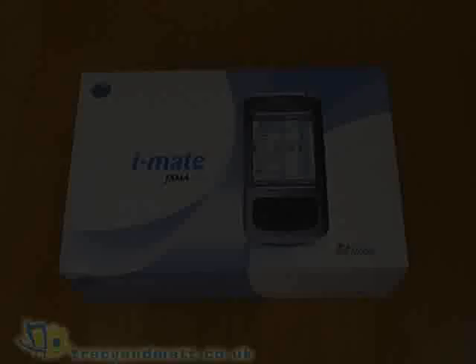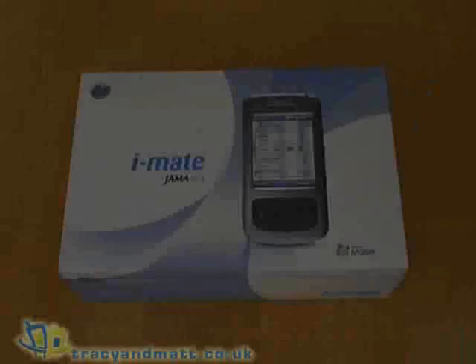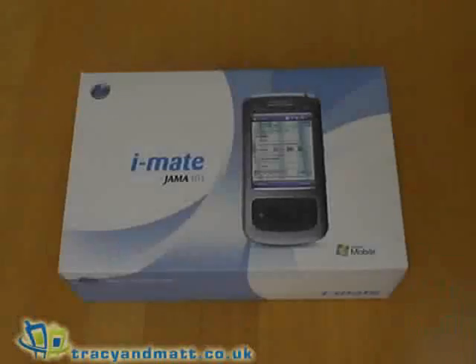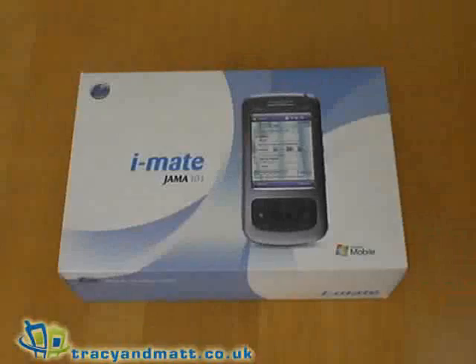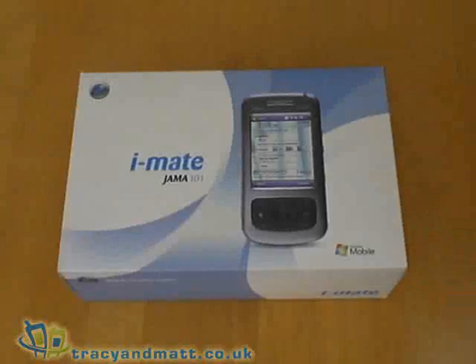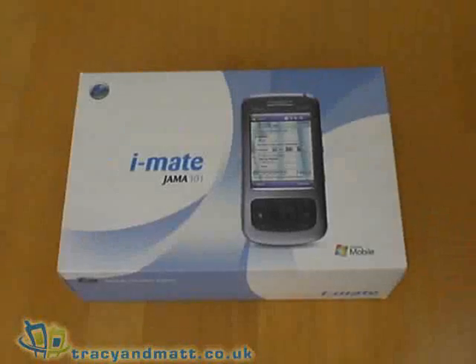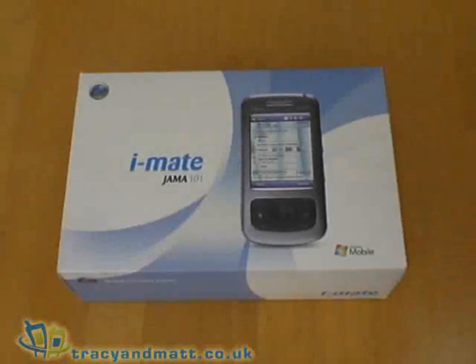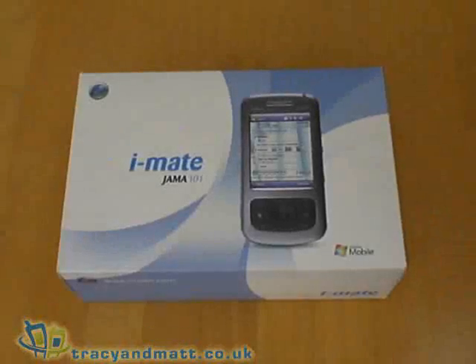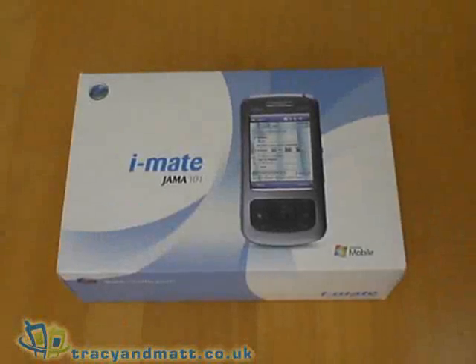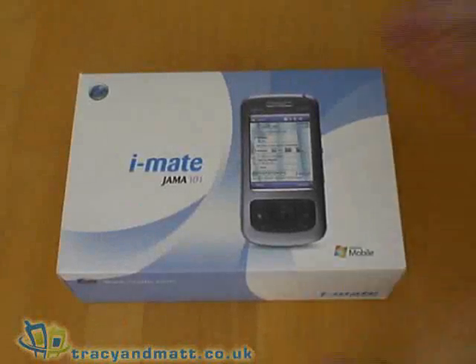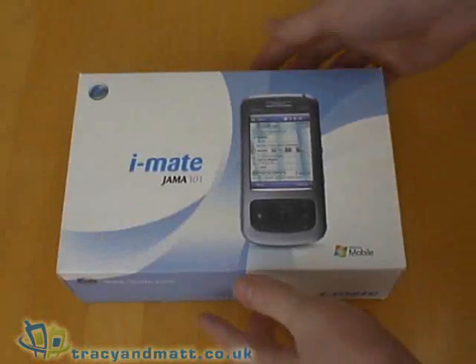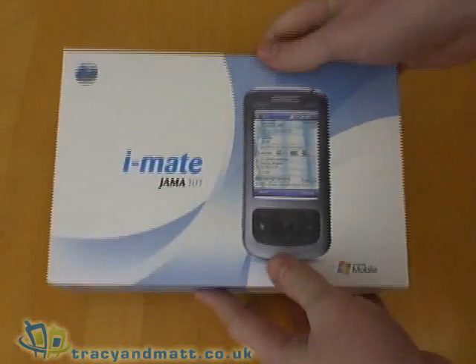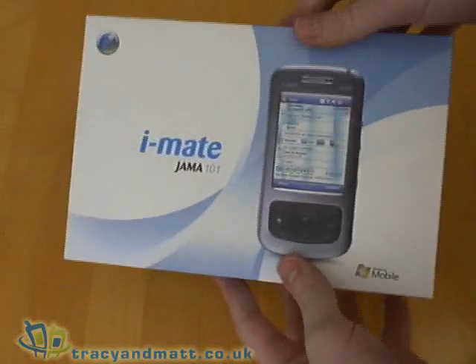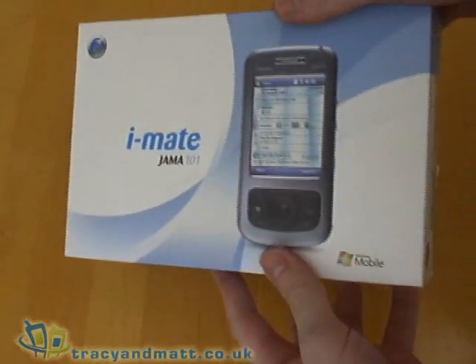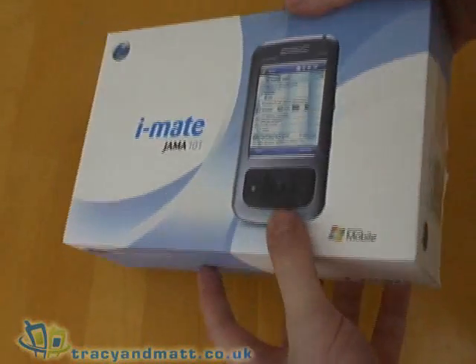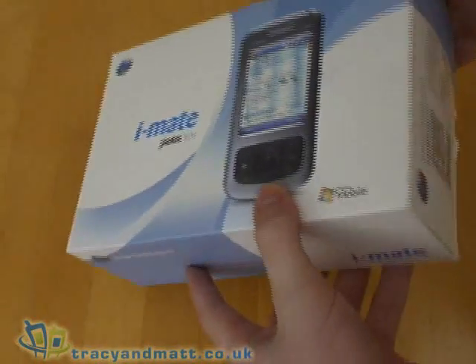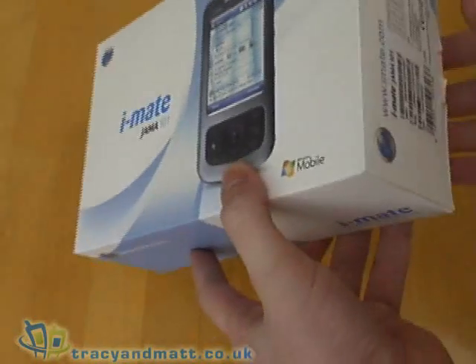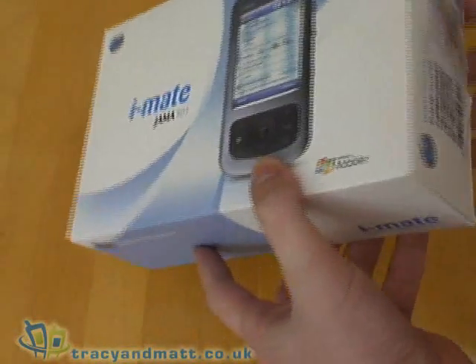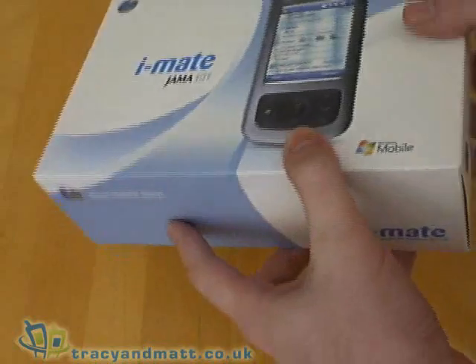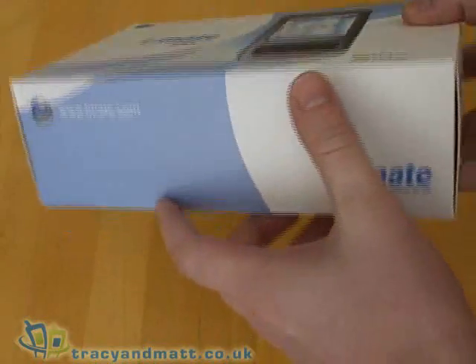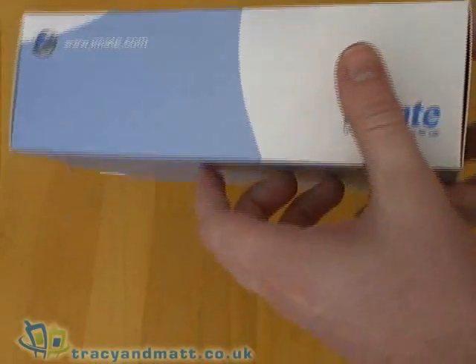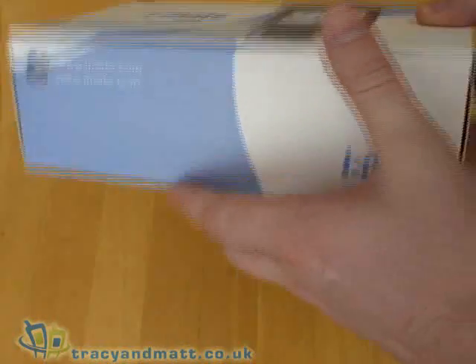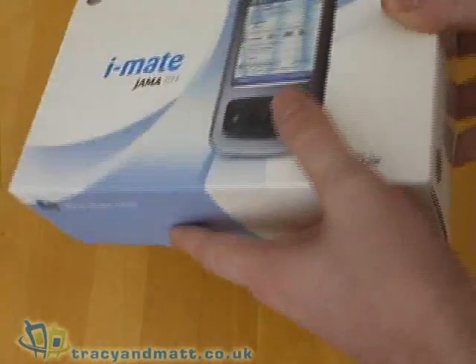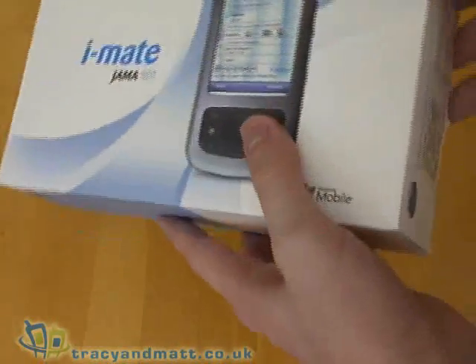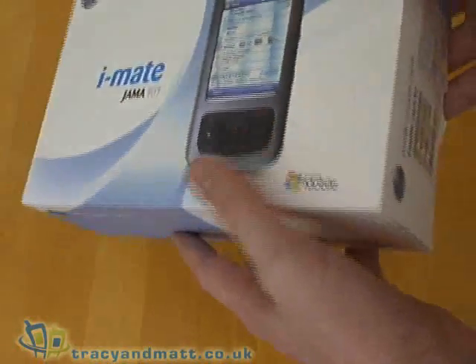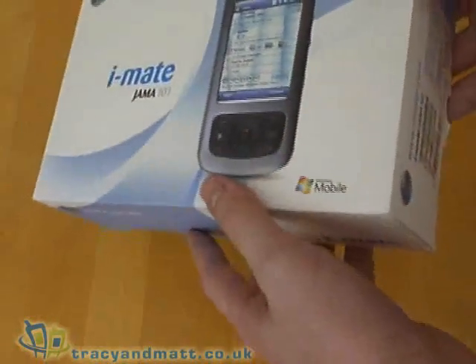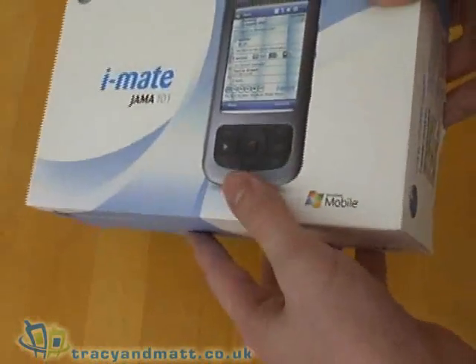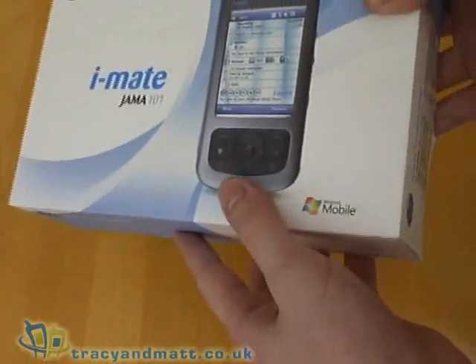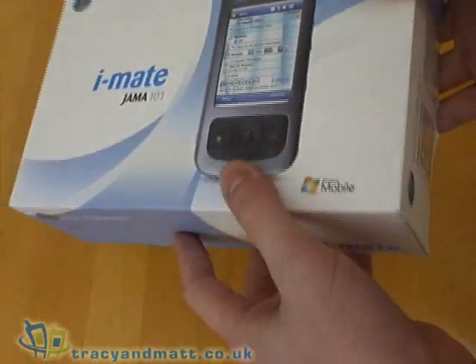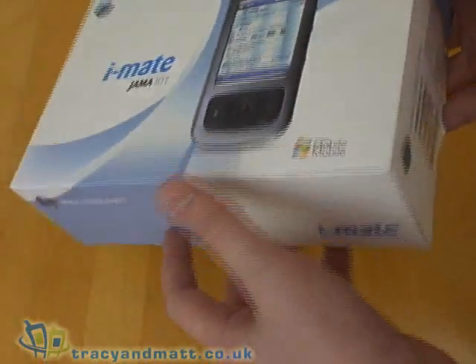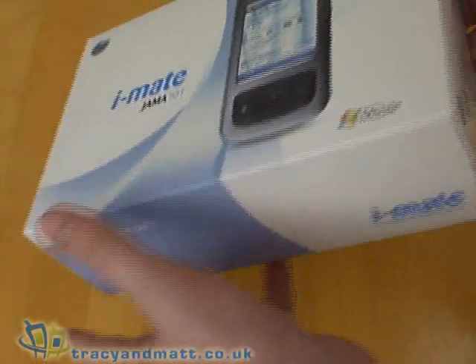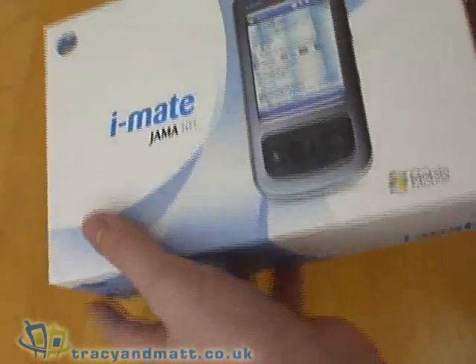Hello, this is Matt from Tracey of Mac.co.uk and today I'm looking at the iMate Jammer 101, which is a relatively inexpensive entry-level Windows Mobile device from iMate.